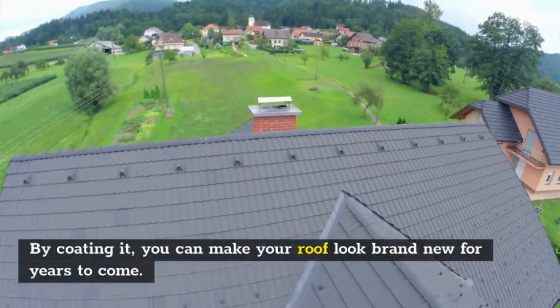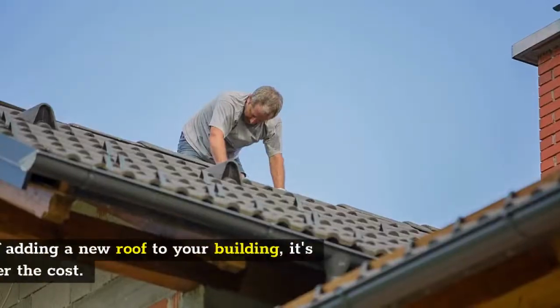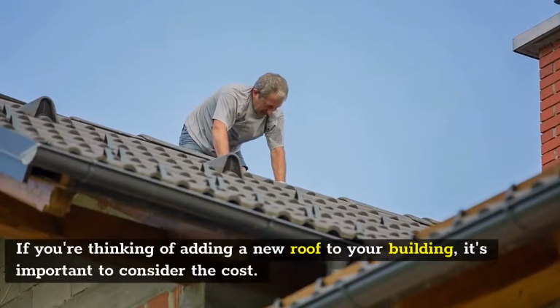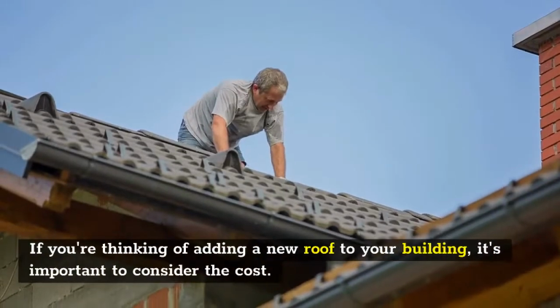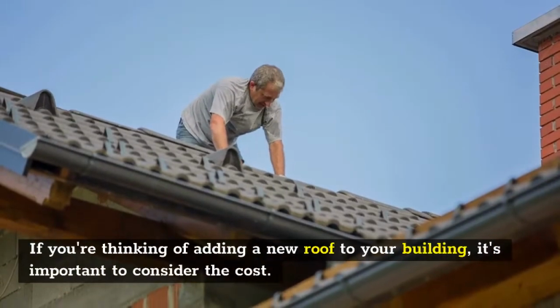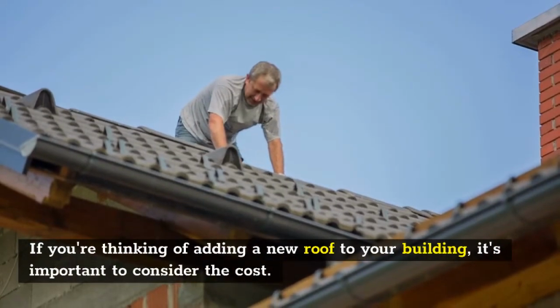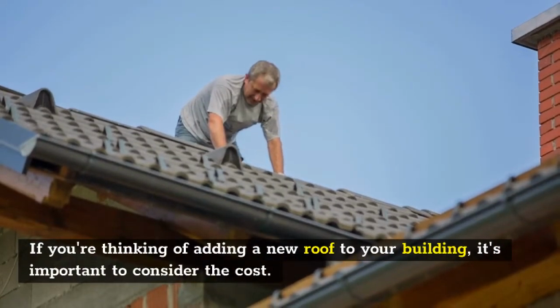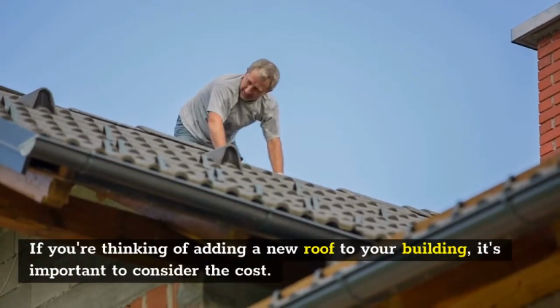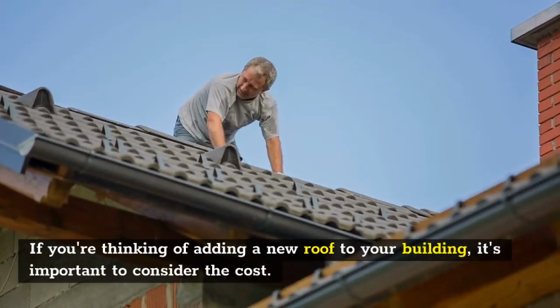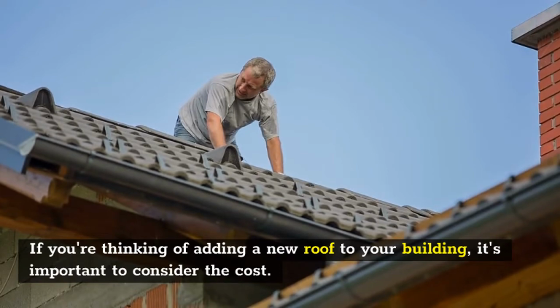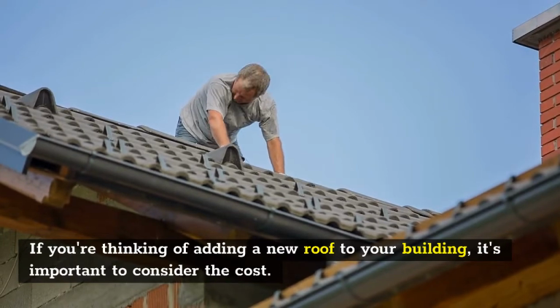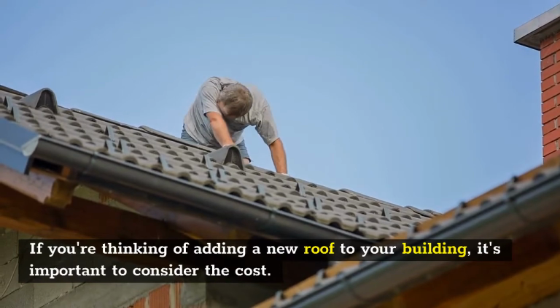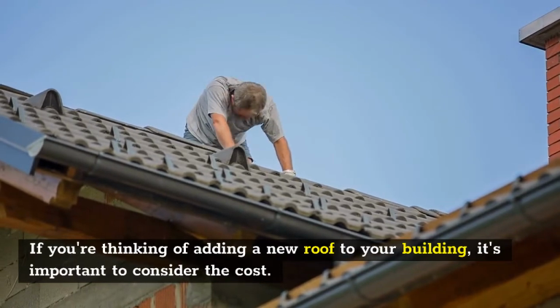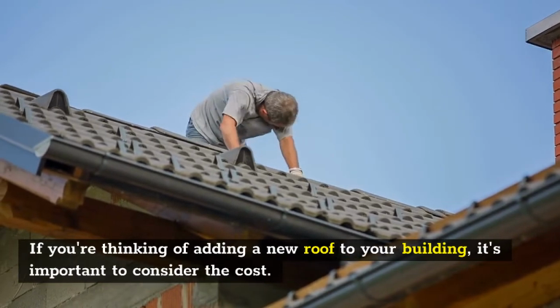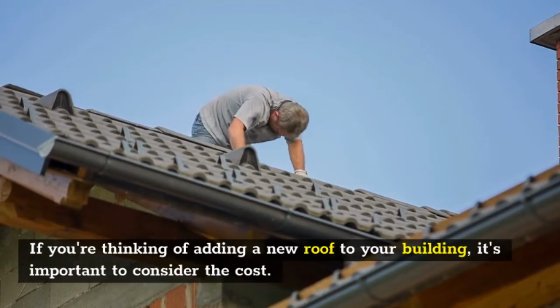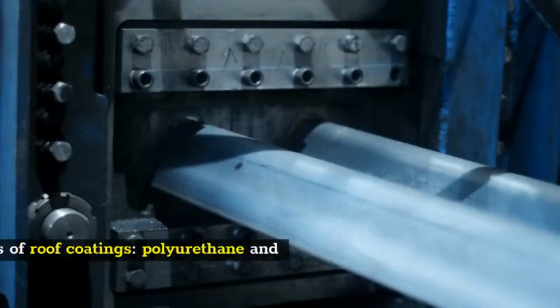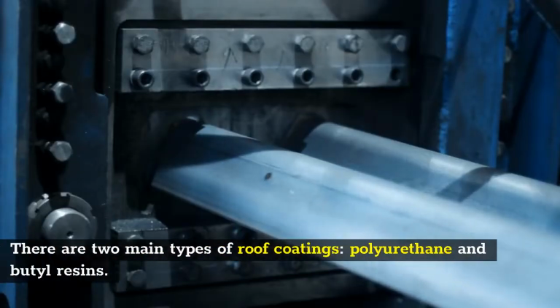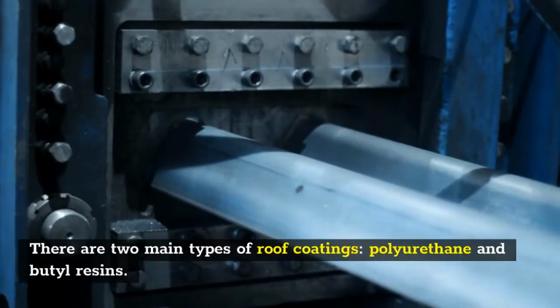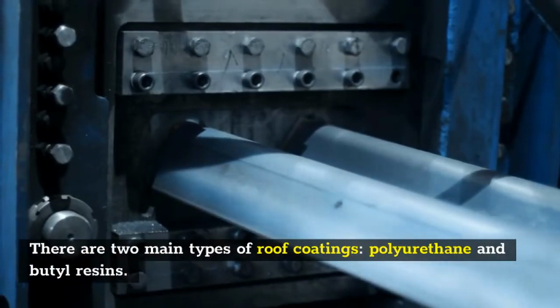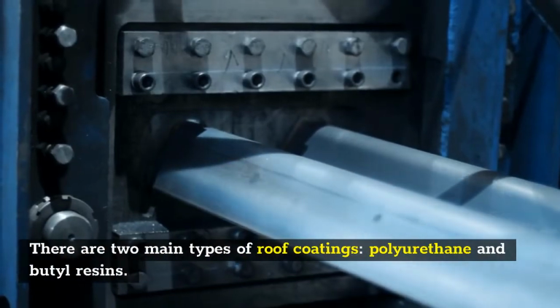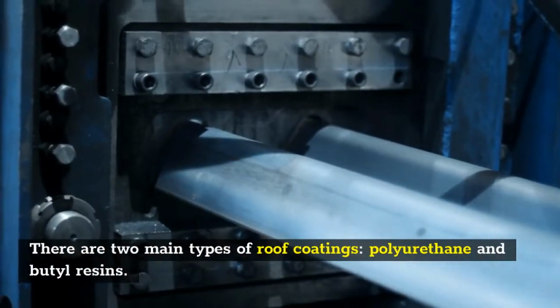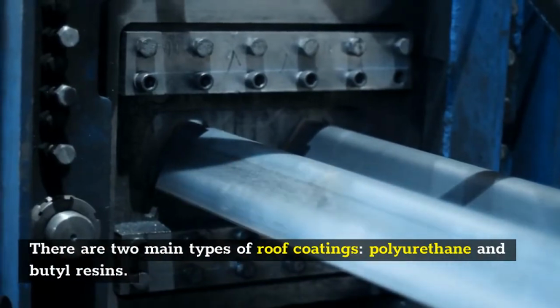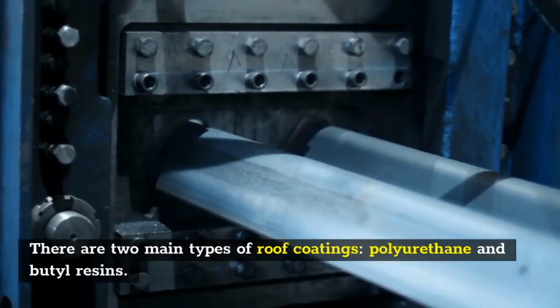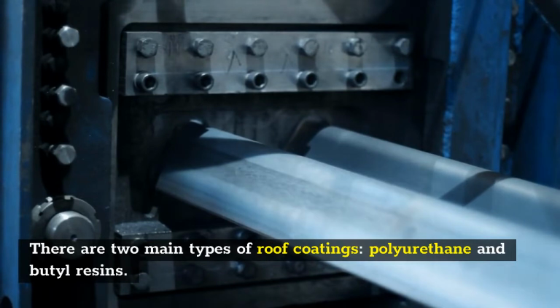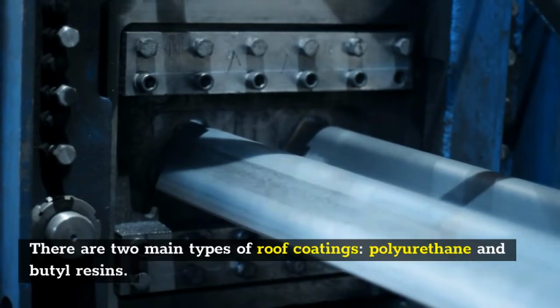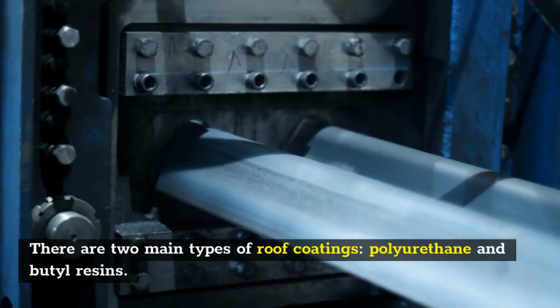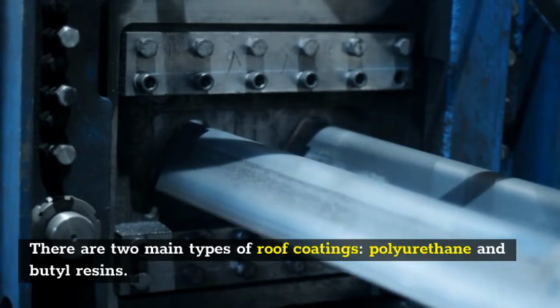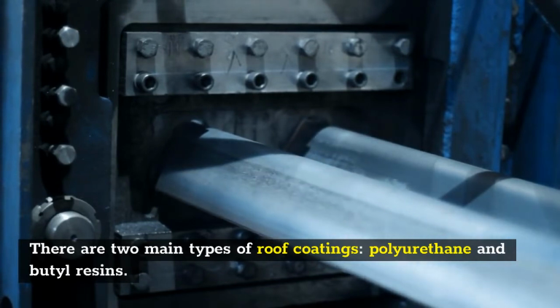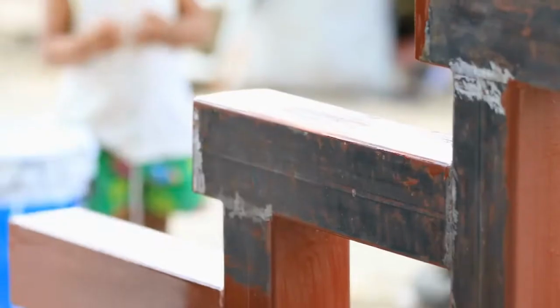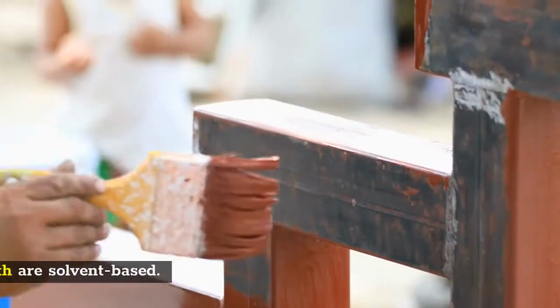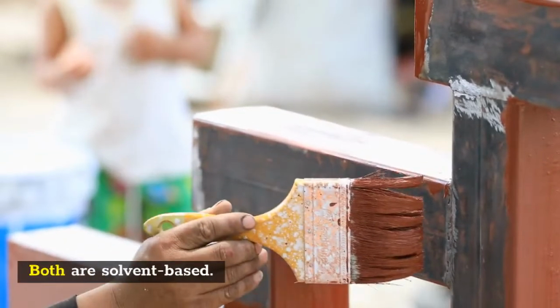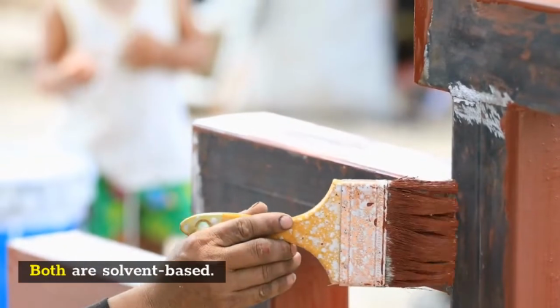If you're thinking of adding a new roof to your building, it's important to consider the cost. There are two main types of roof coatings: polyurethane and butyl resins. Both are solvent based.